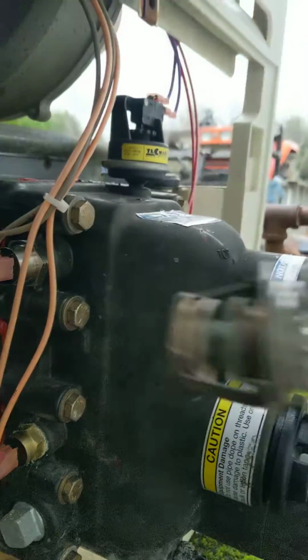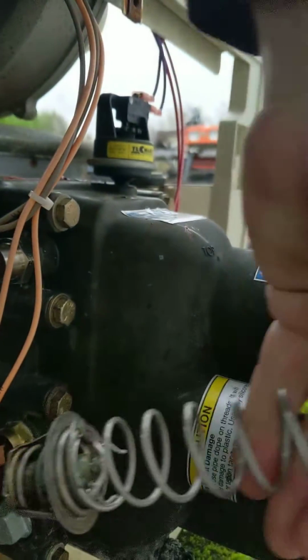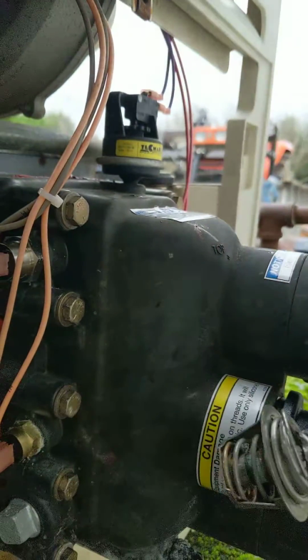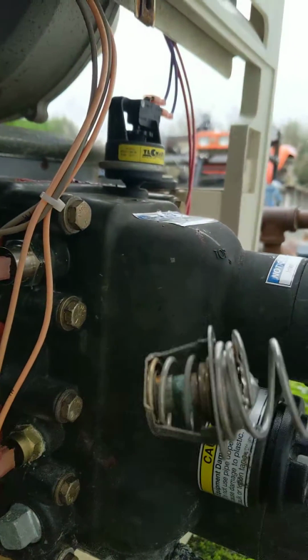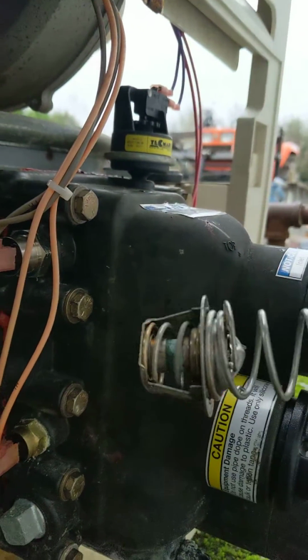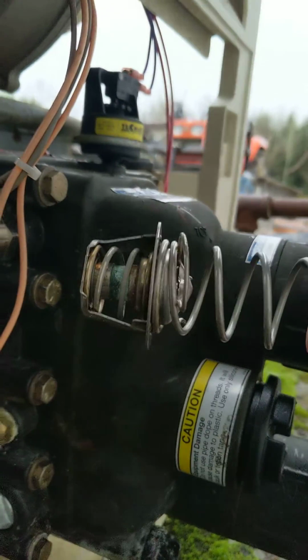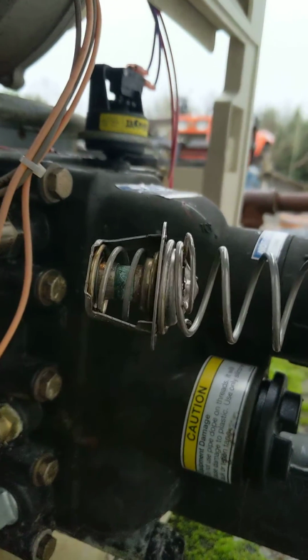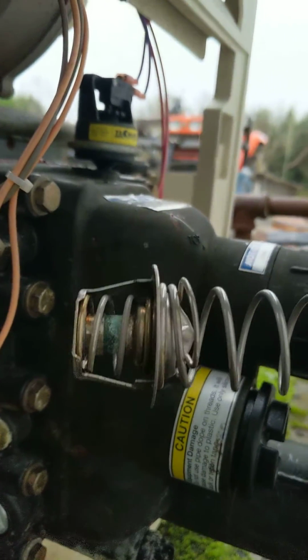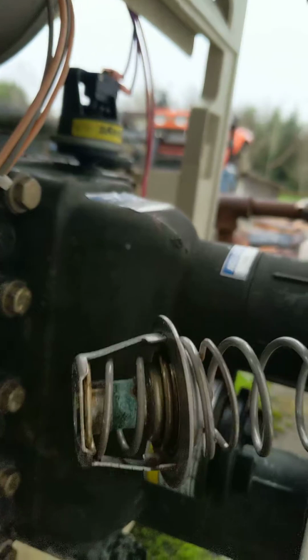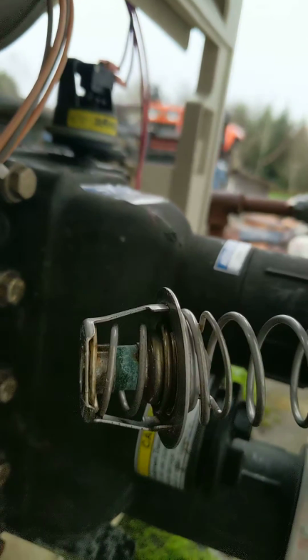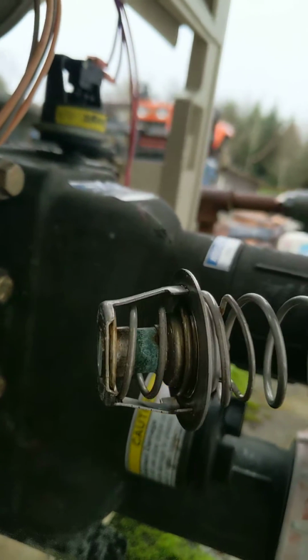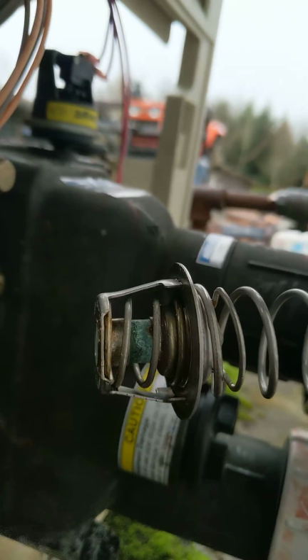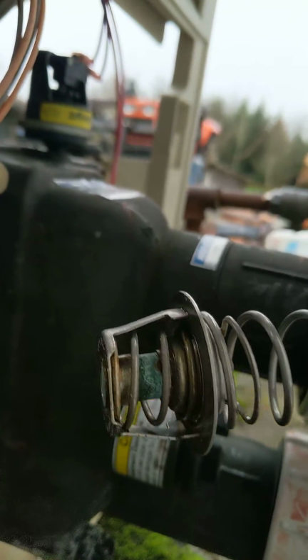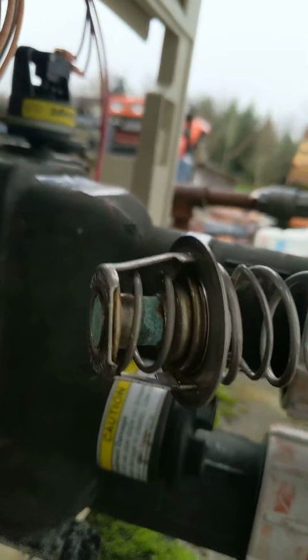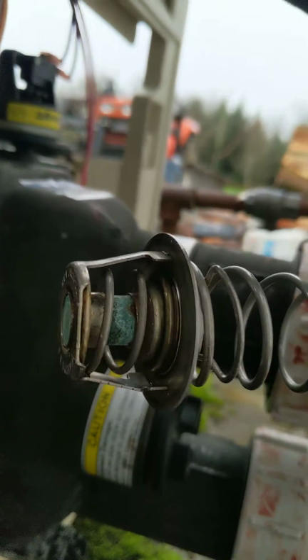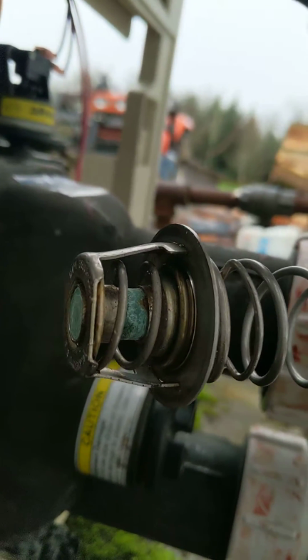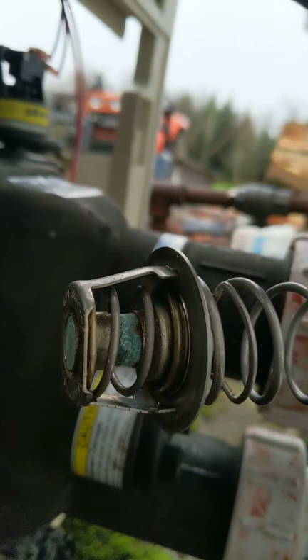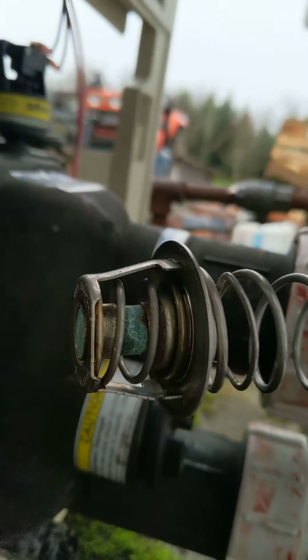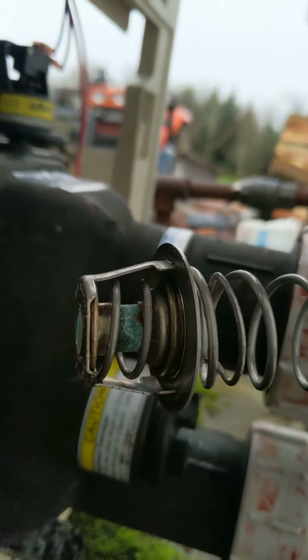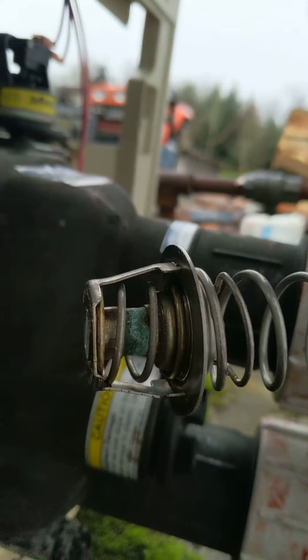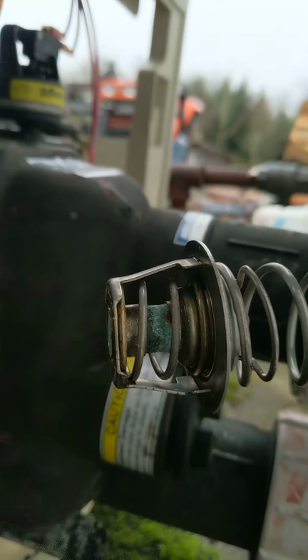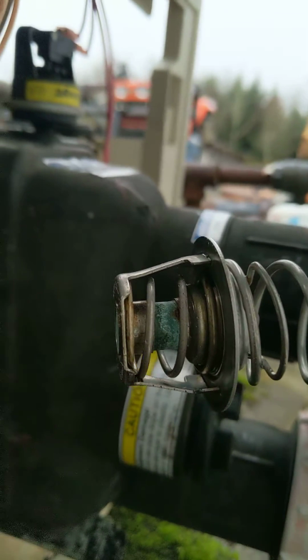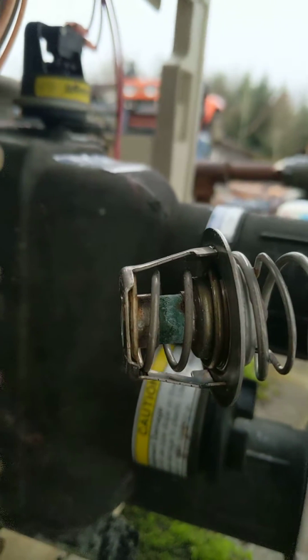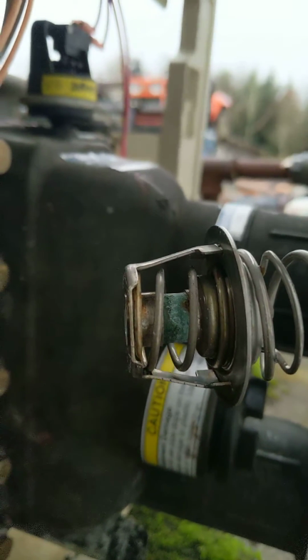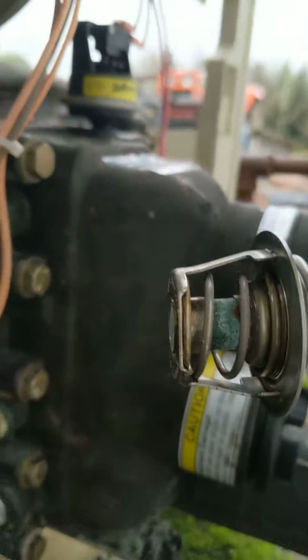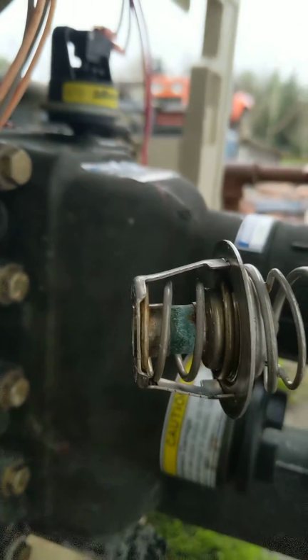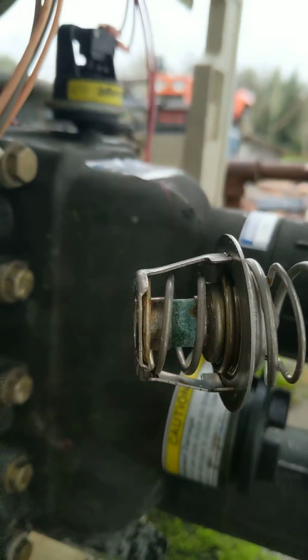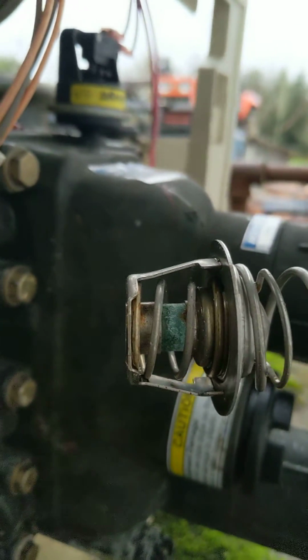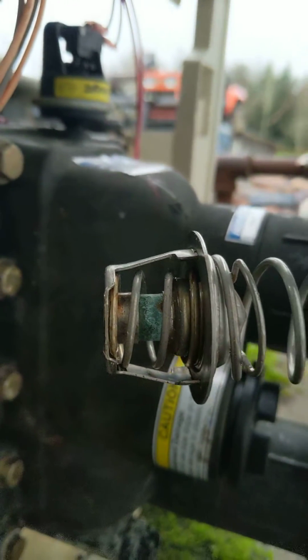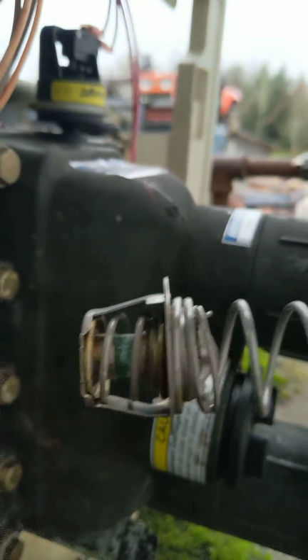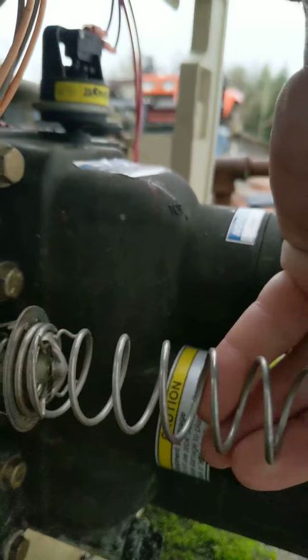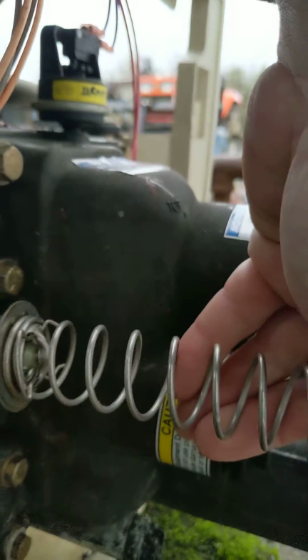So it's one or the other, or both, that are bad. We then took the thermal regulator and tested it in hot water. The one we're showing here is testing properly, but the one we pulled out was not opening at all, even in 200-degree water. So now we'll replace it.